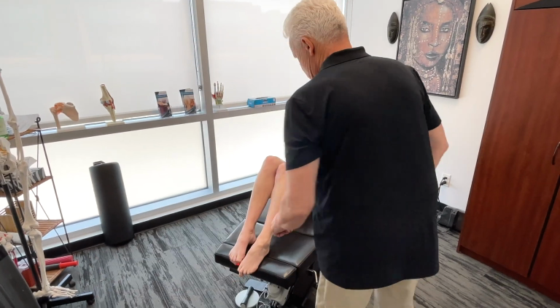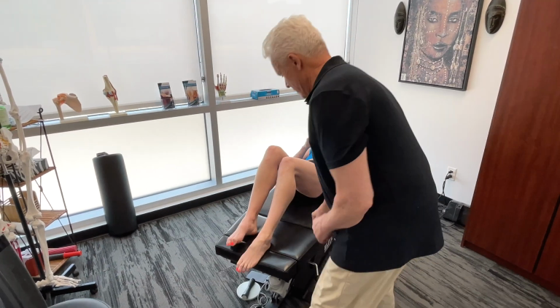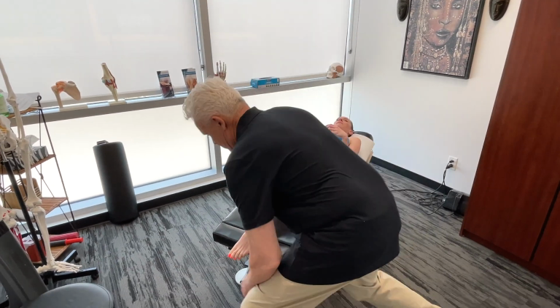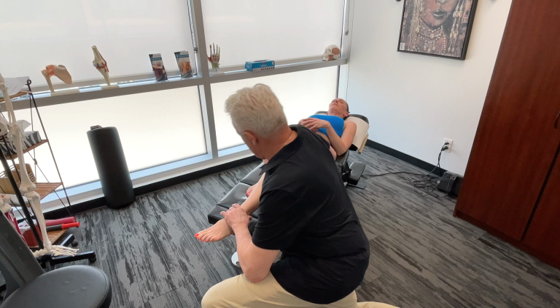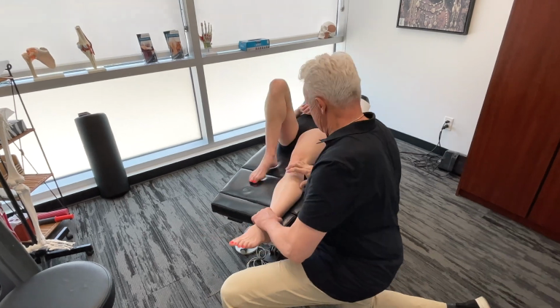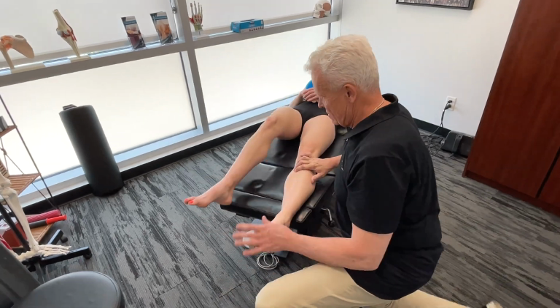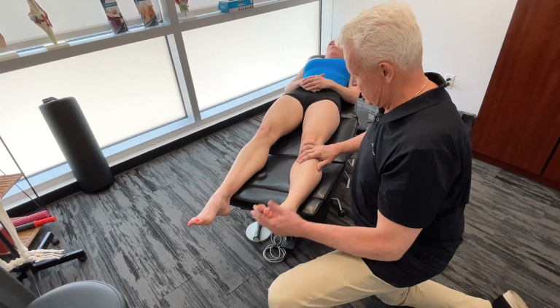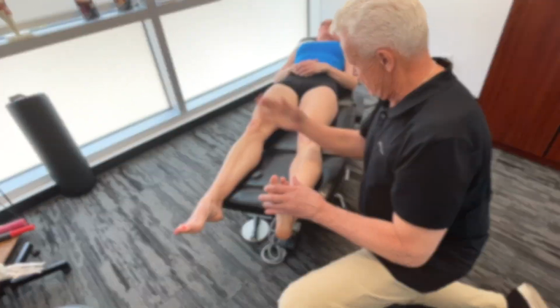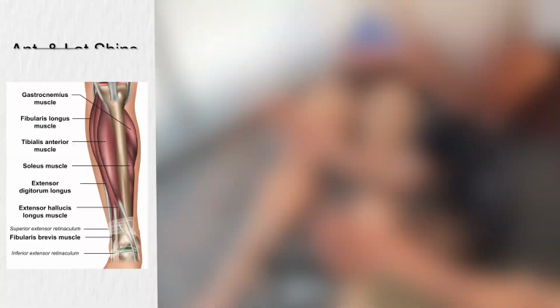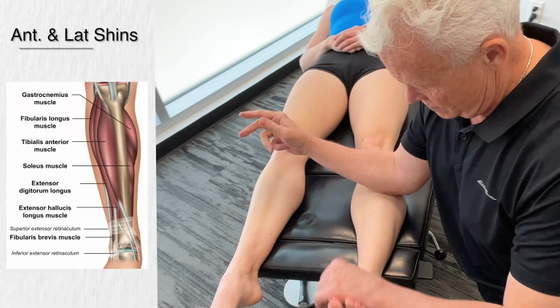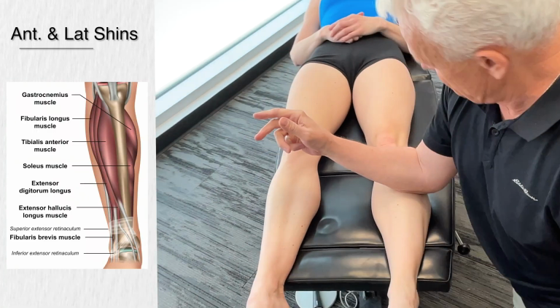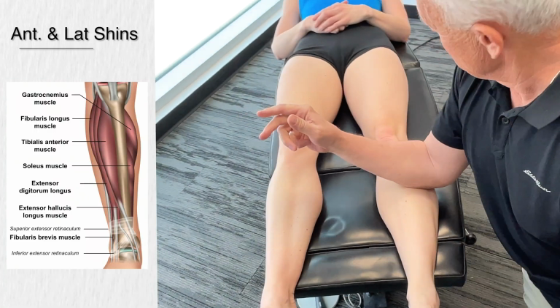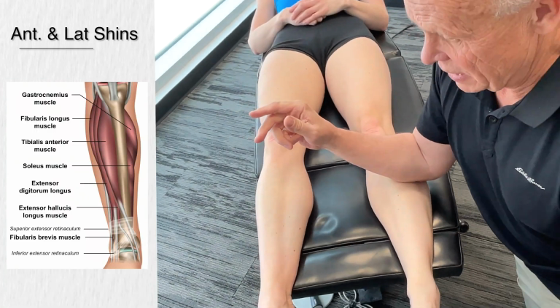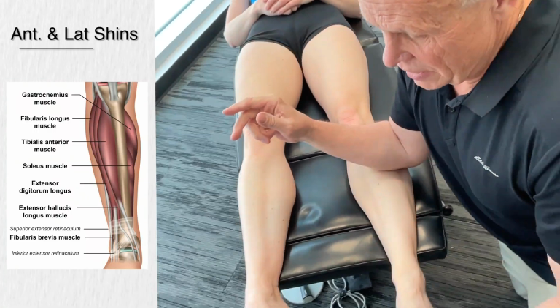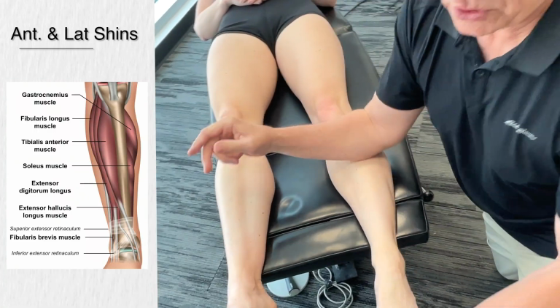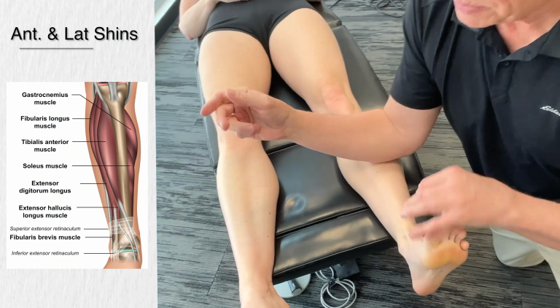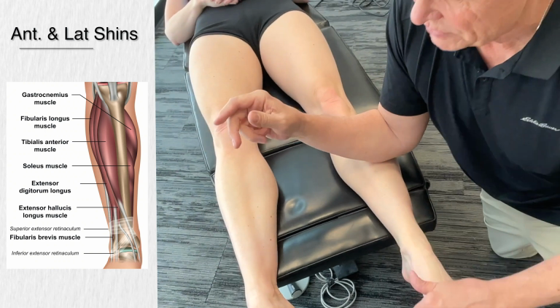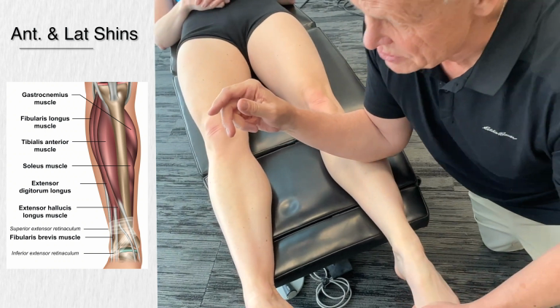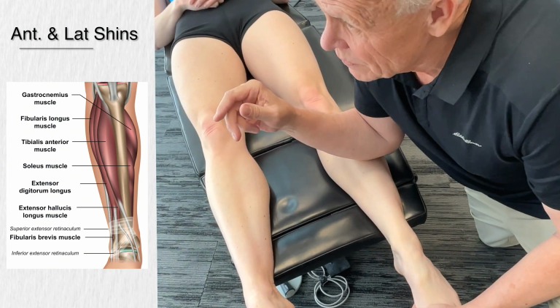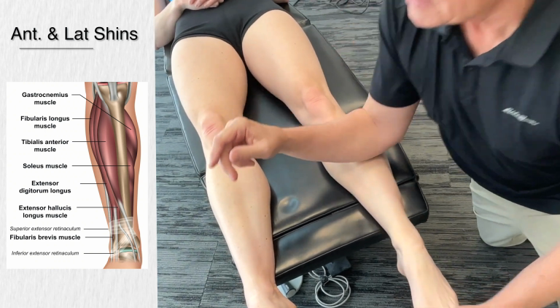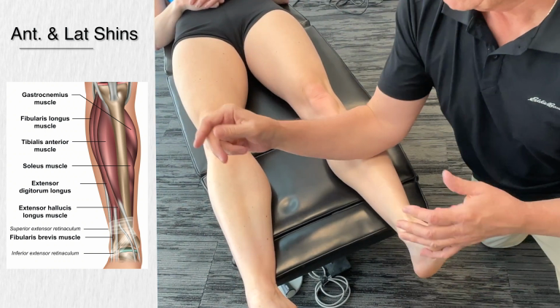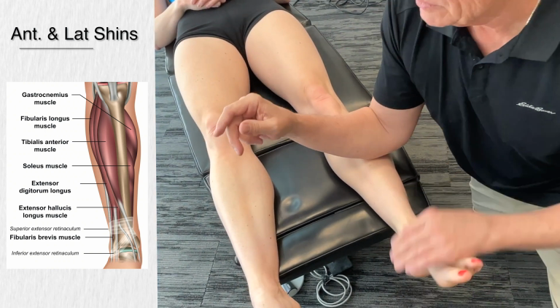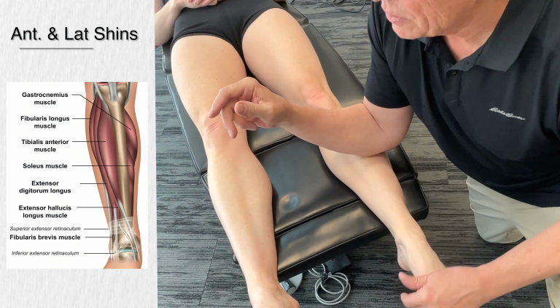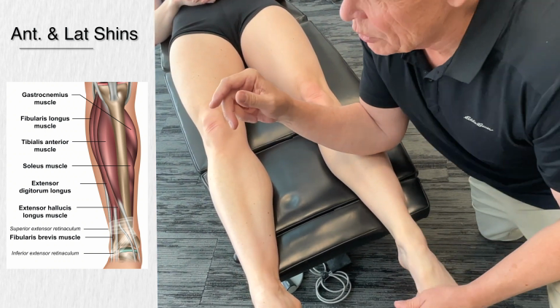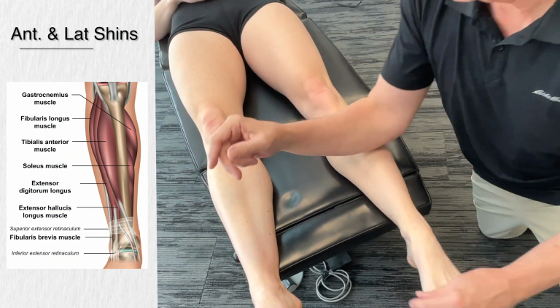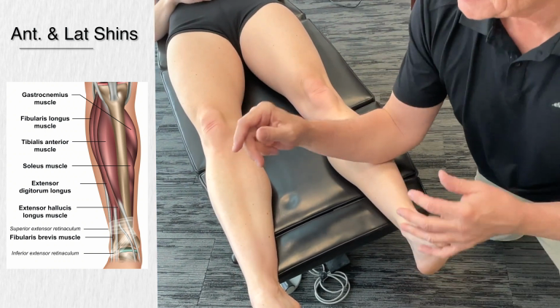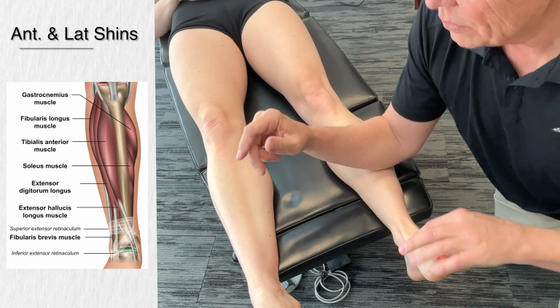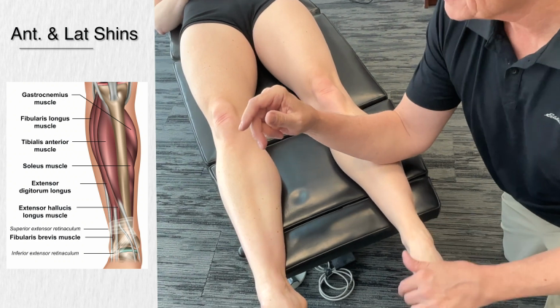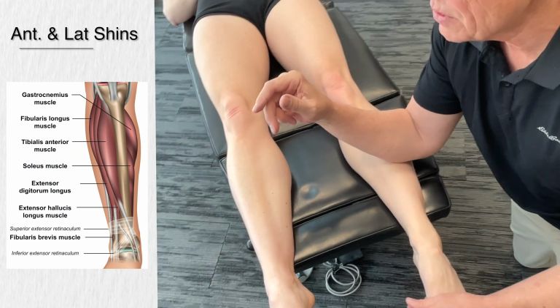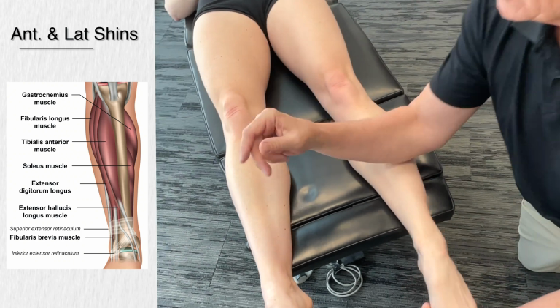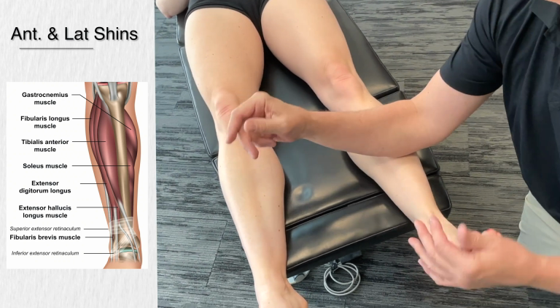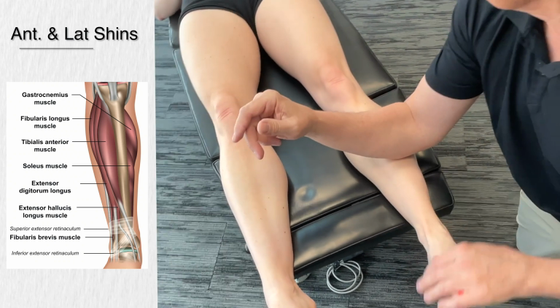I'm going to get on the tibialis anterior first, because we have fascial connections between different structures. I wouldn't say I only need to work on the peroneals and not the tibialis anterior — we've got some pretty strong fascial connections between those structures.